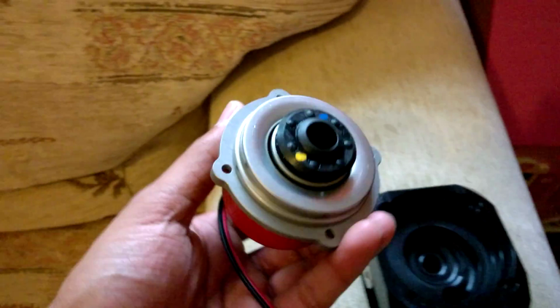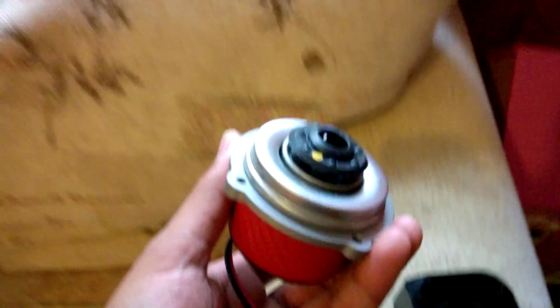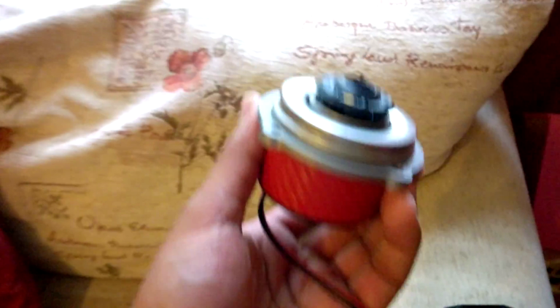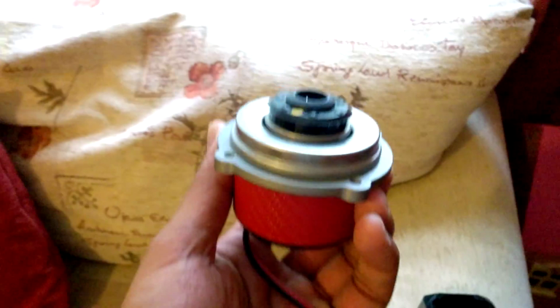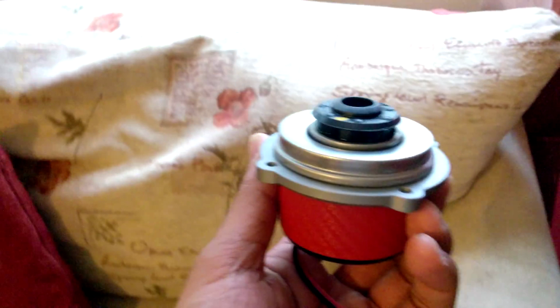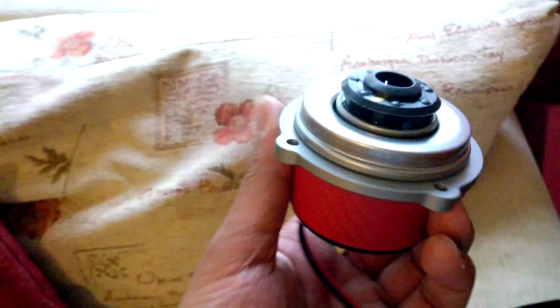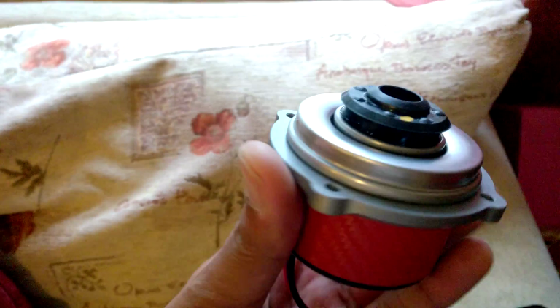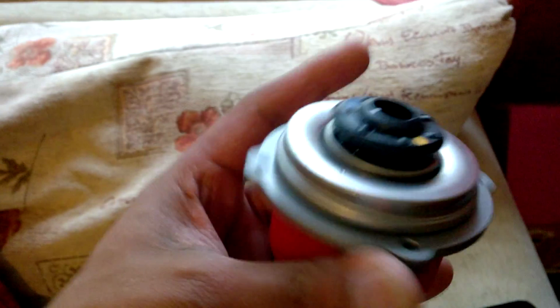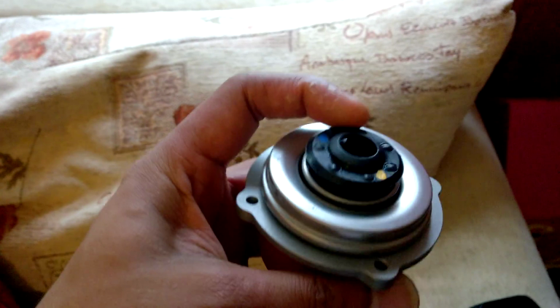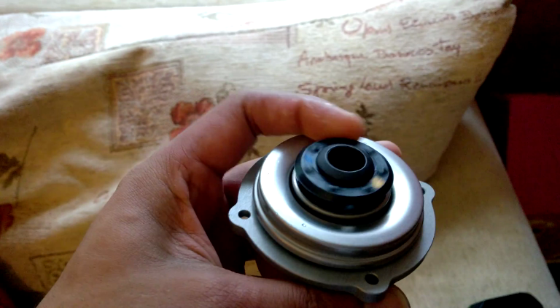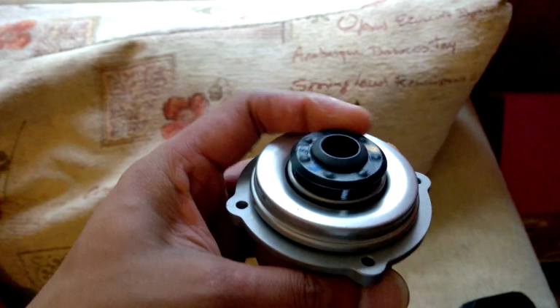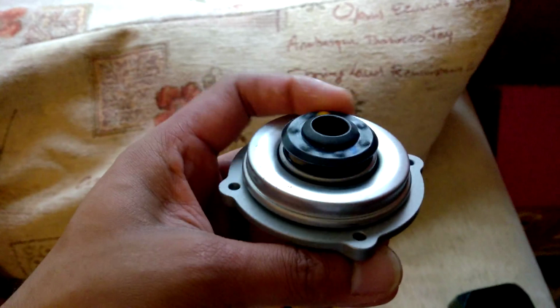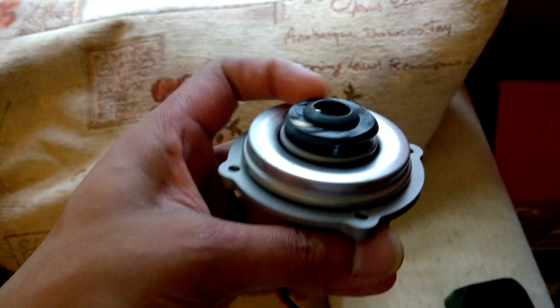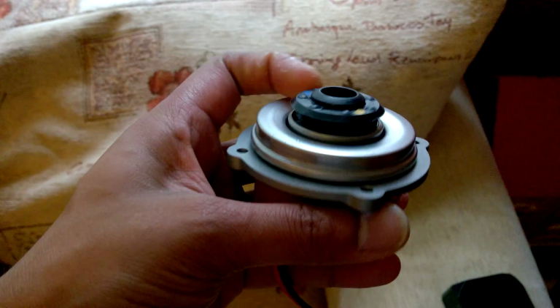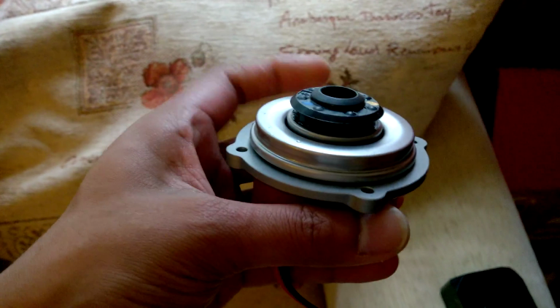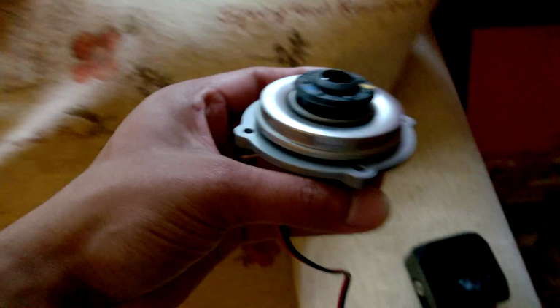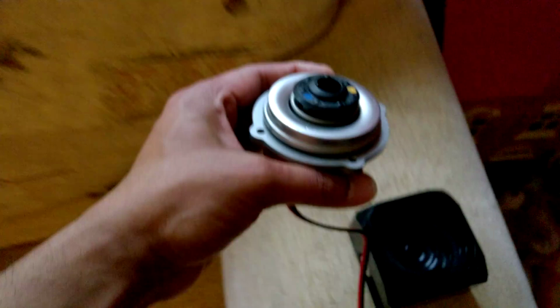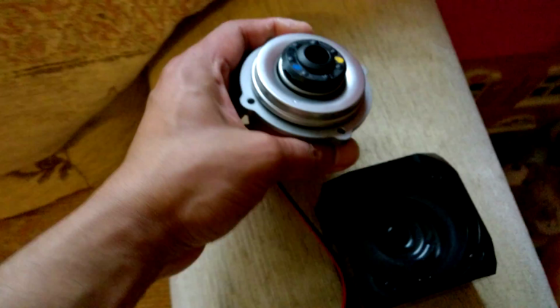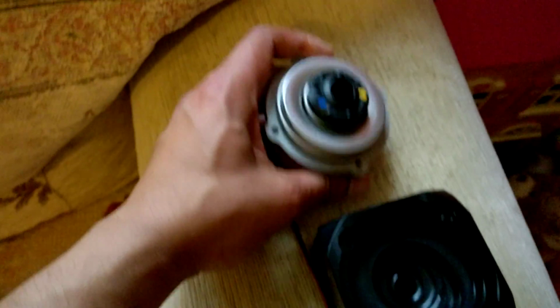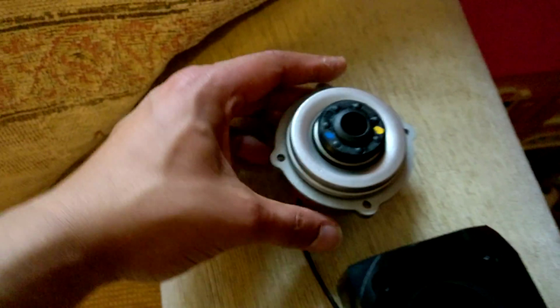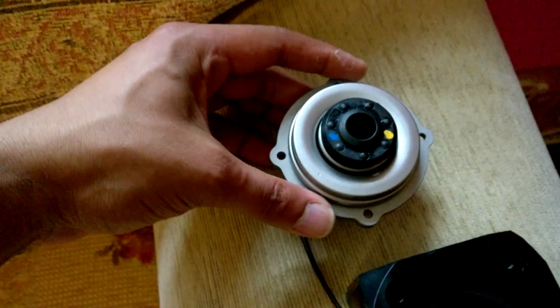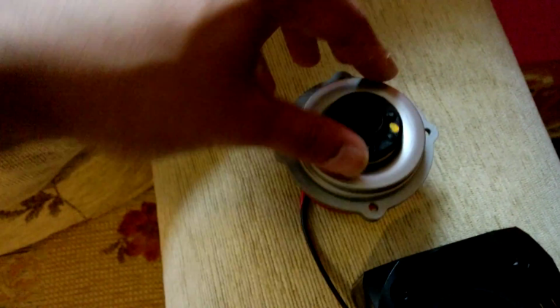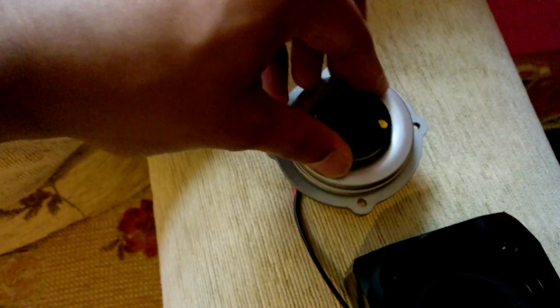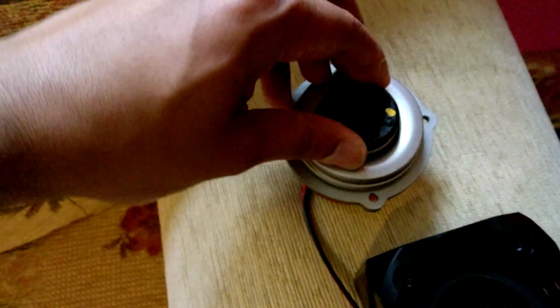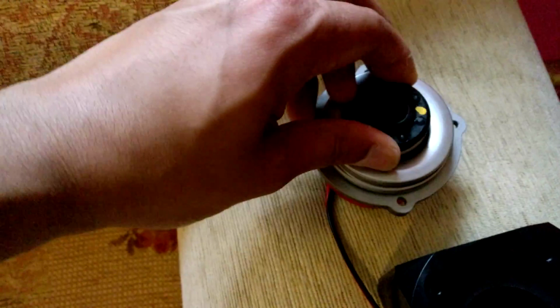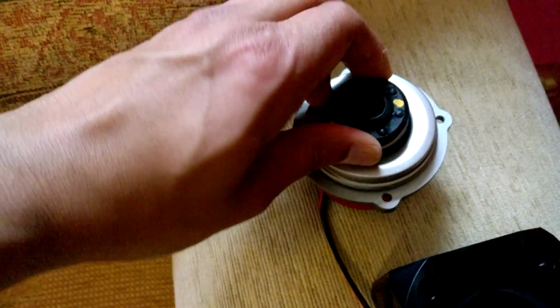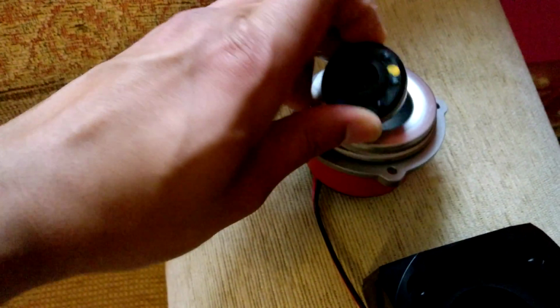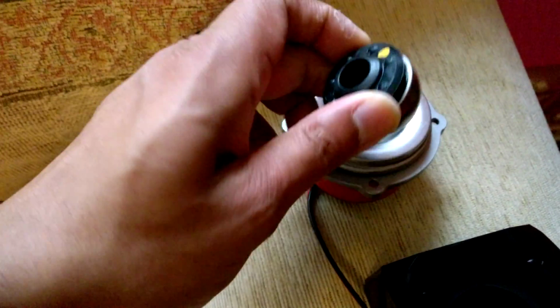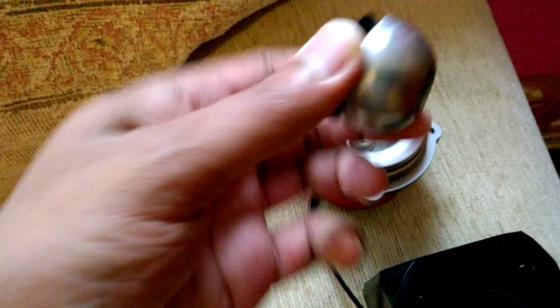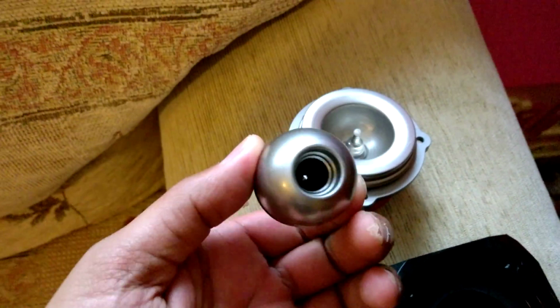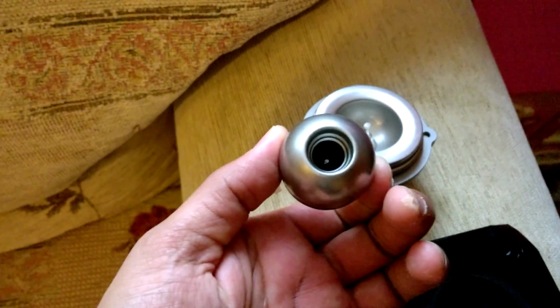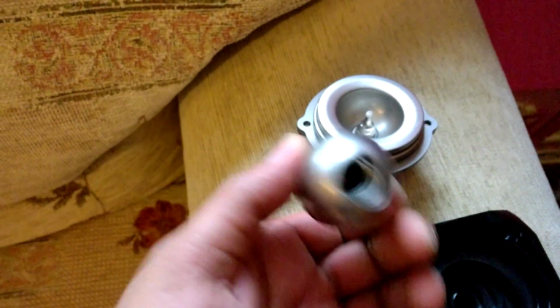This is actually the D5 pump. As you can see, there's the impeller, which spins and shifts the water from one side to the other. But the fascinating thing about this pump is if I just pull the impeller out, it just completely comes out.